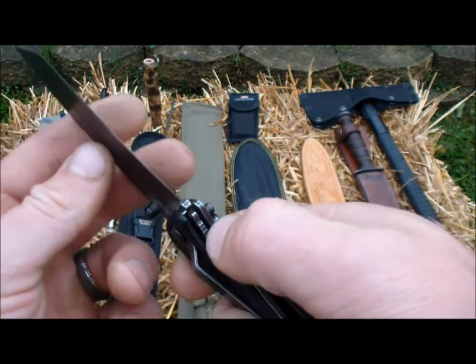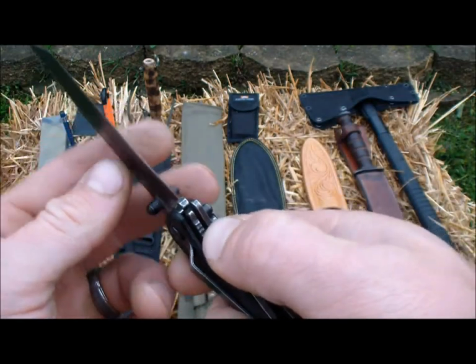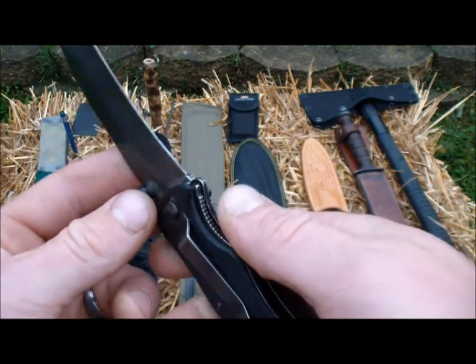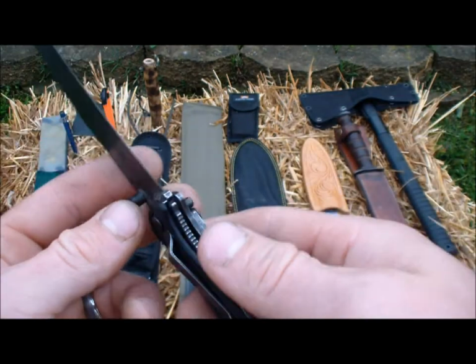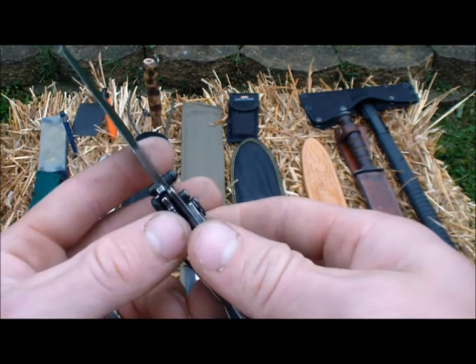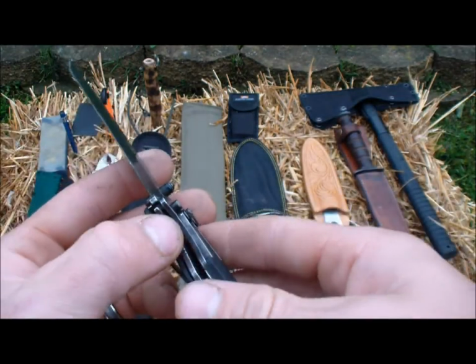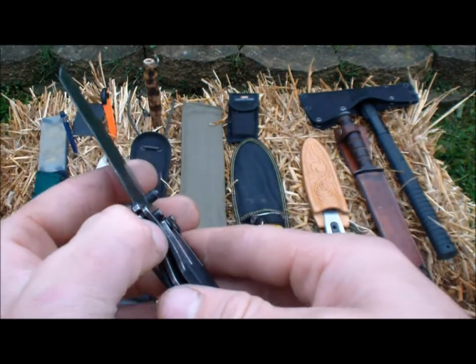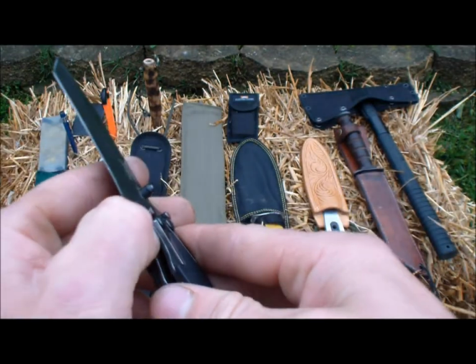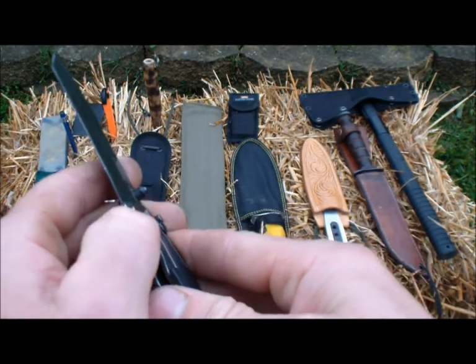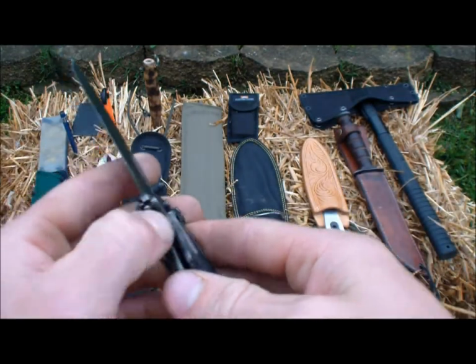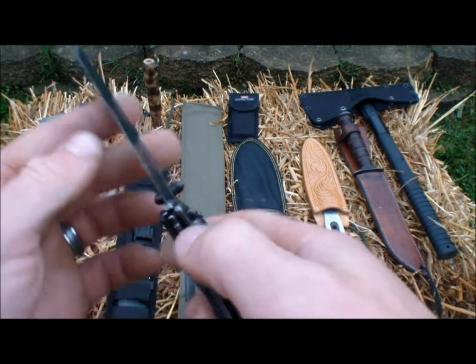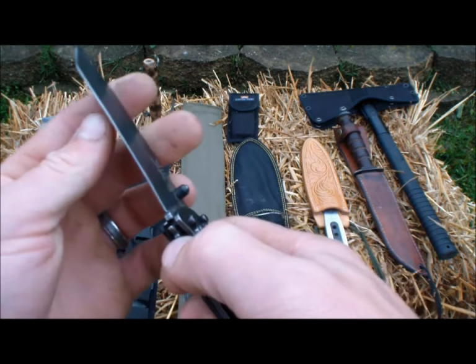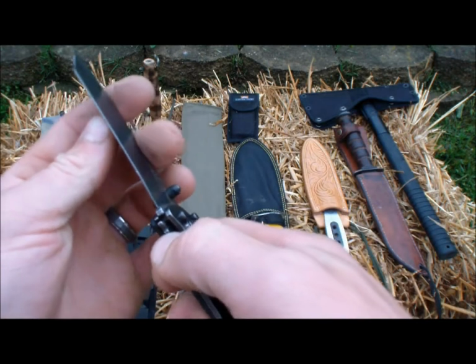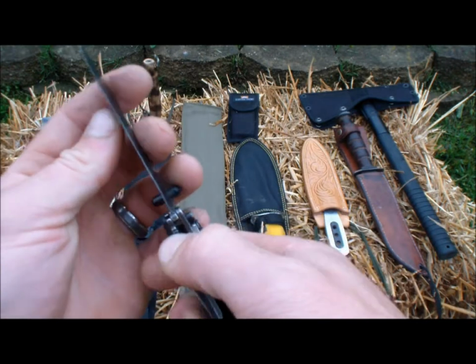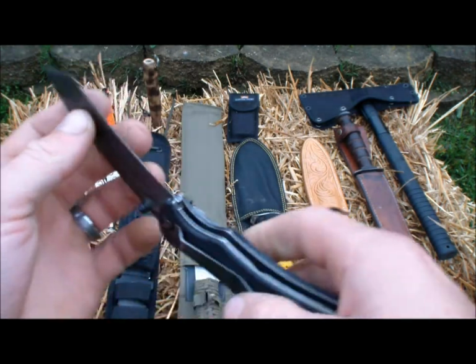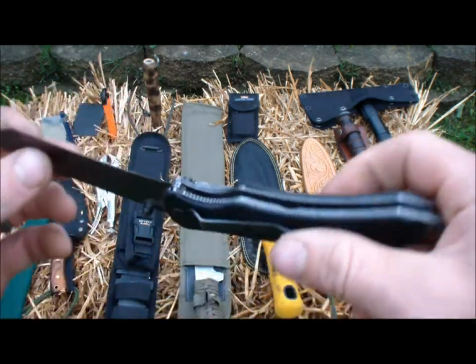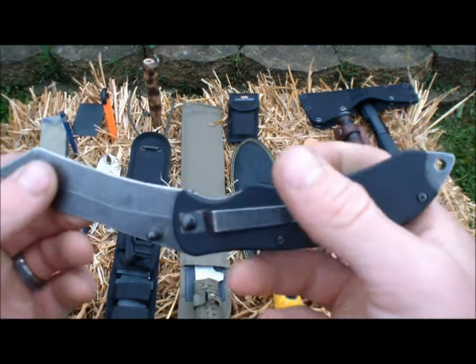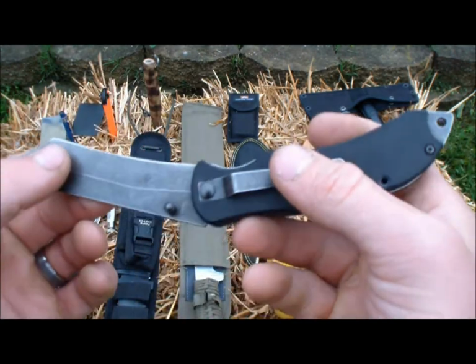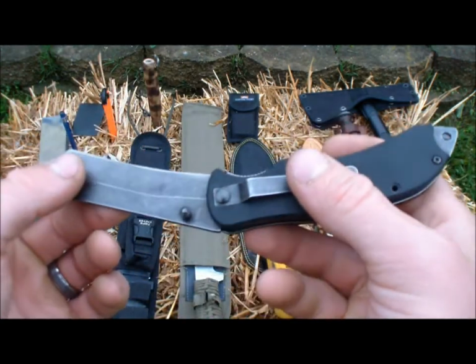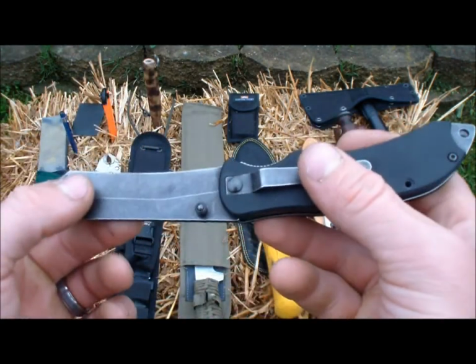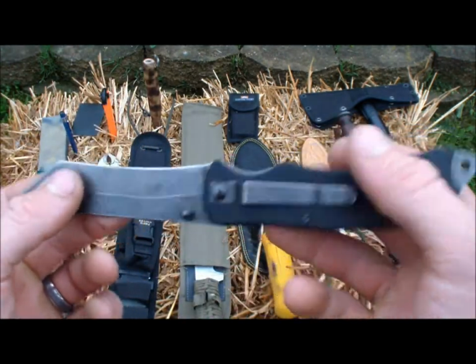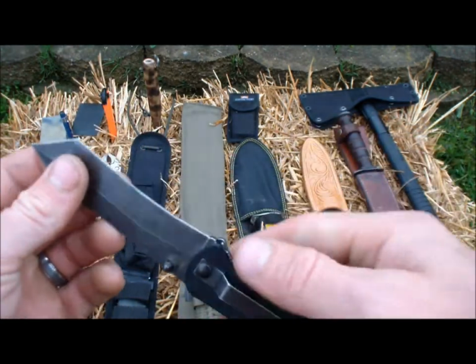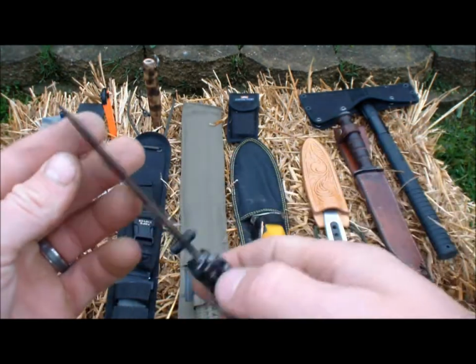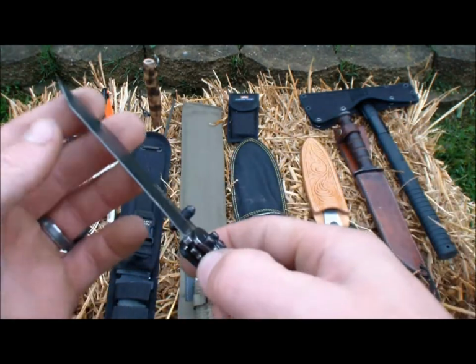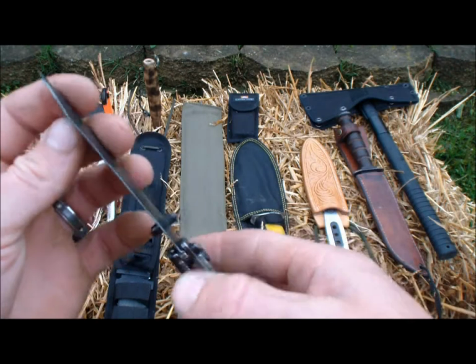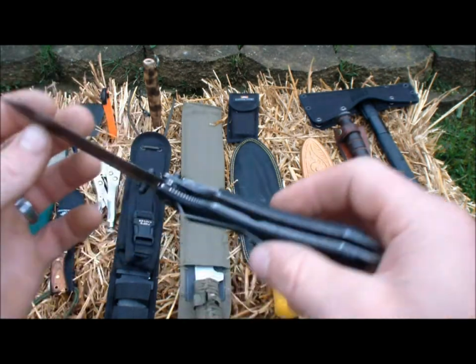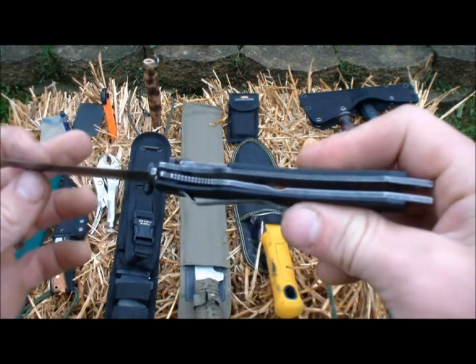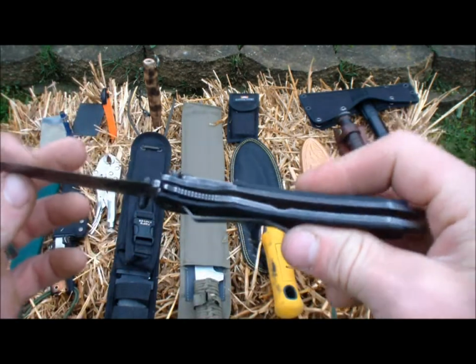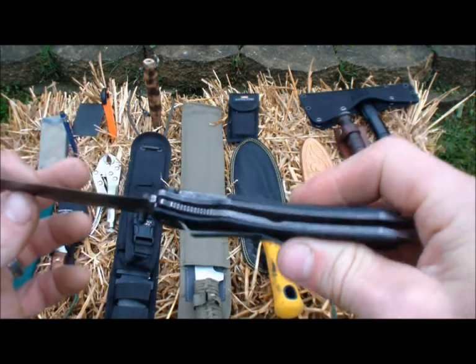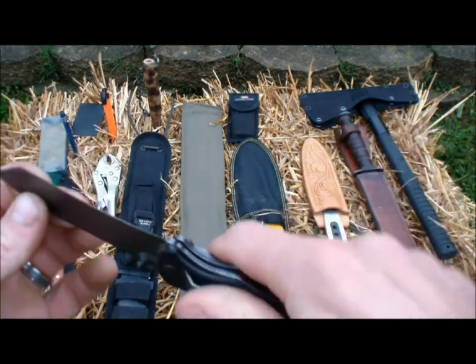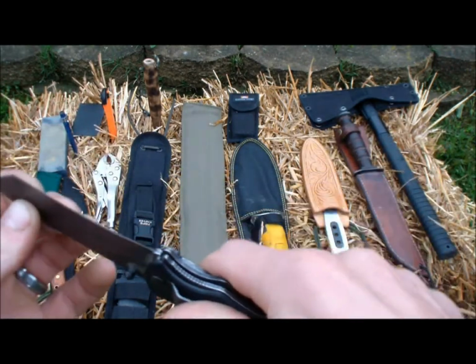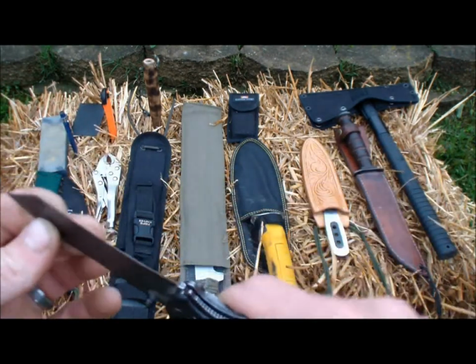The only downfall I found is it's not that great for a ferro rod — your spine's not as straight. But if you wanted to, you could grind this down and fix that. I'm not going to do that because I always have a multi-tool on me, which I'll show you next. That works just fine for that.